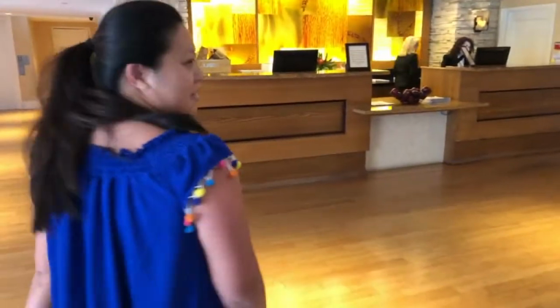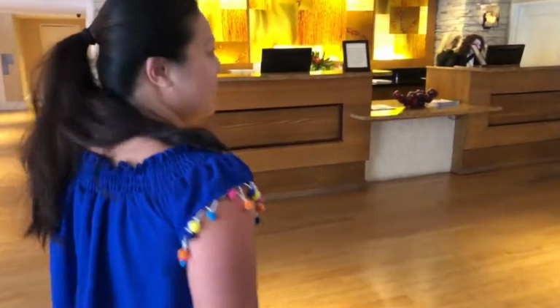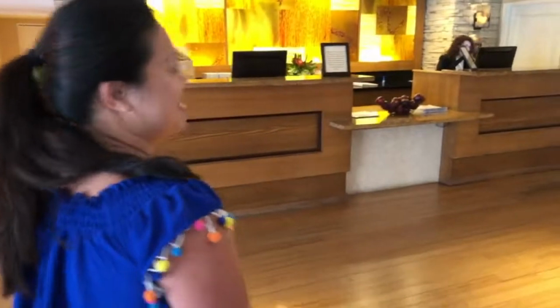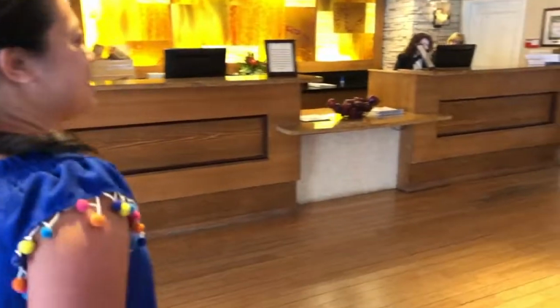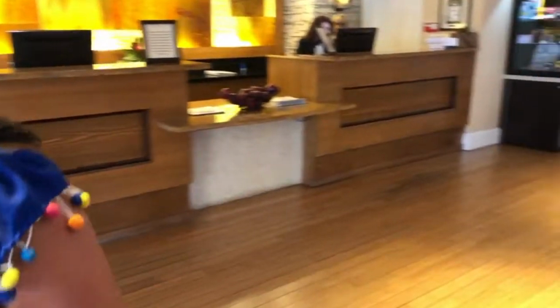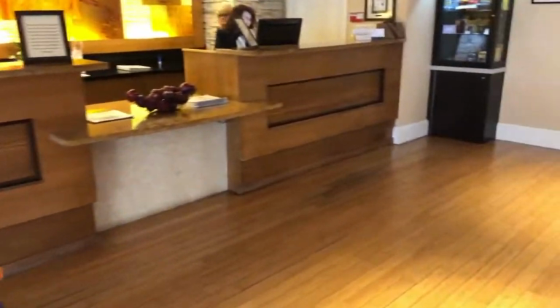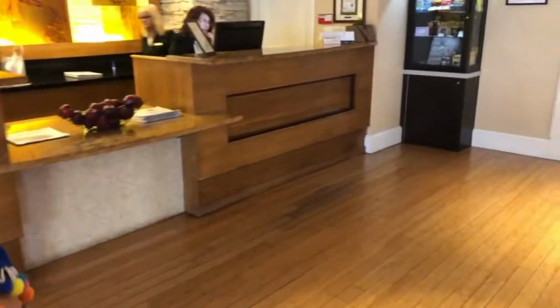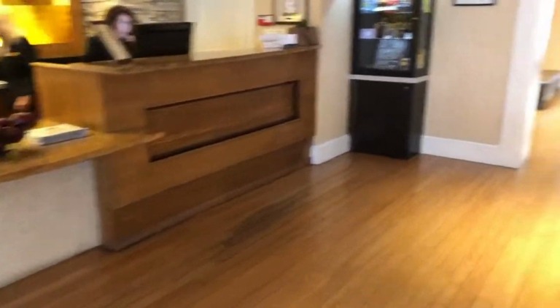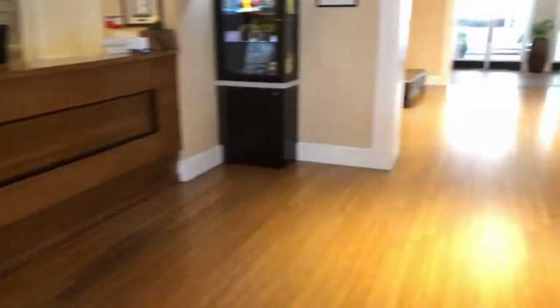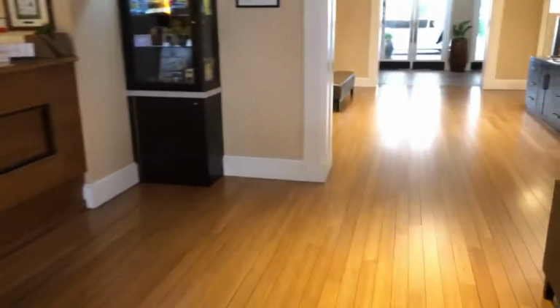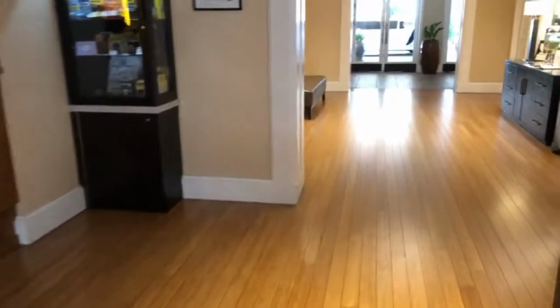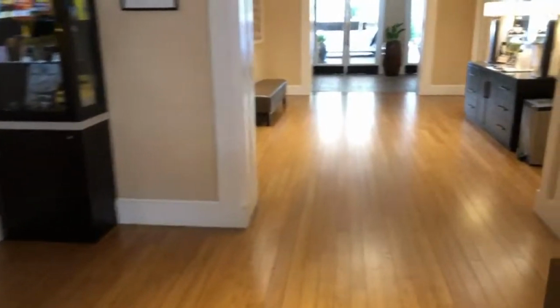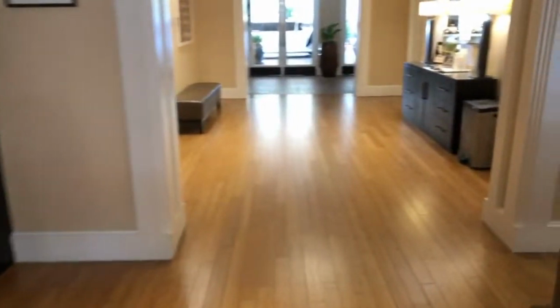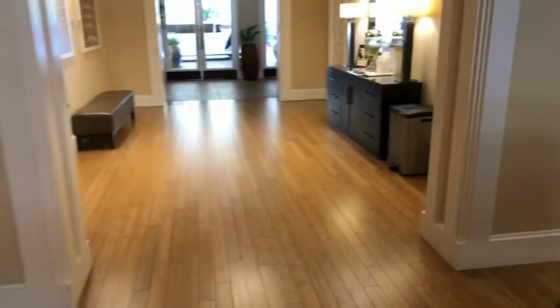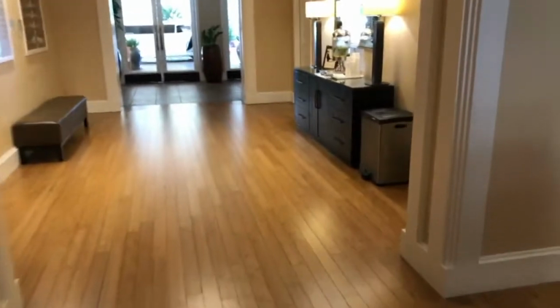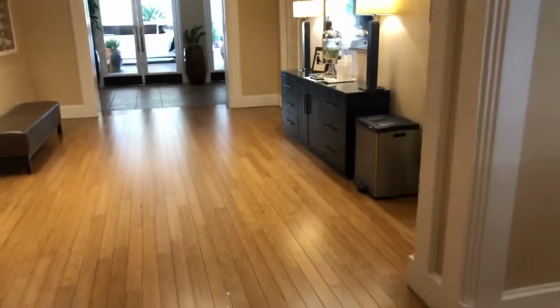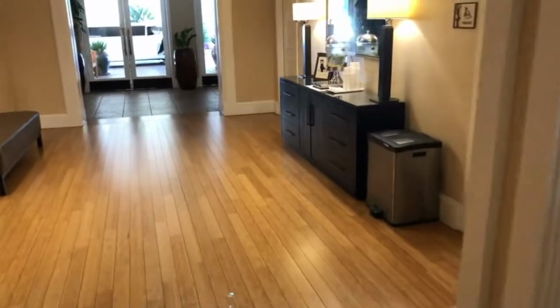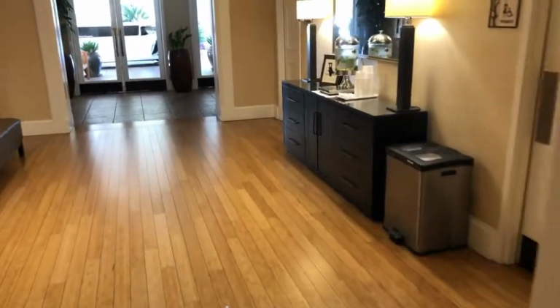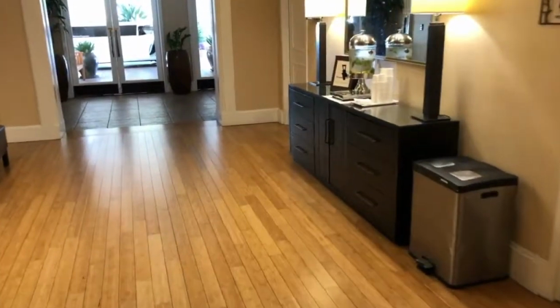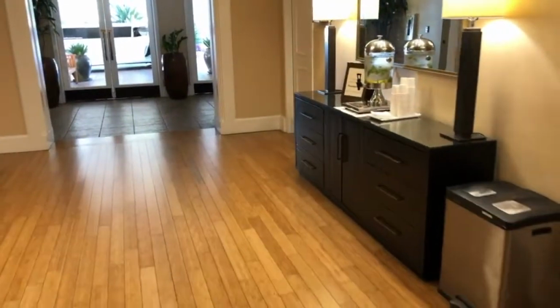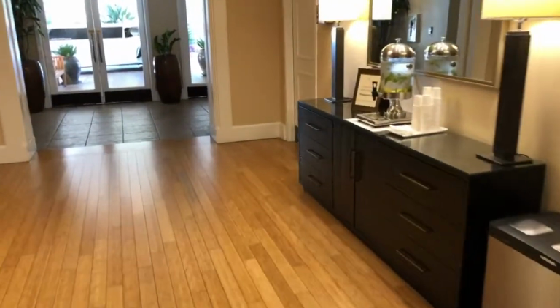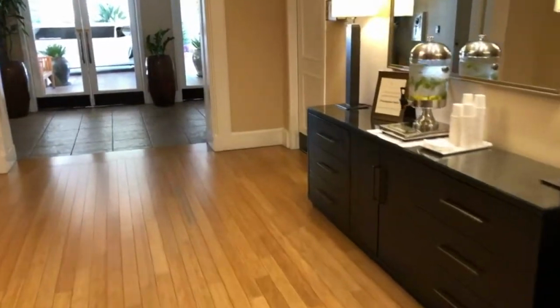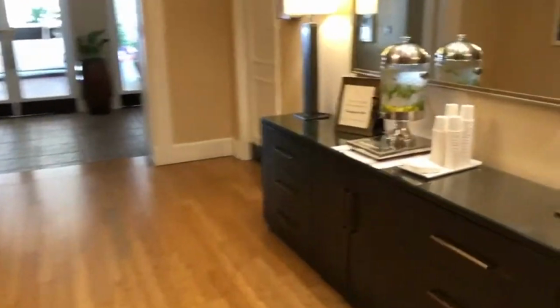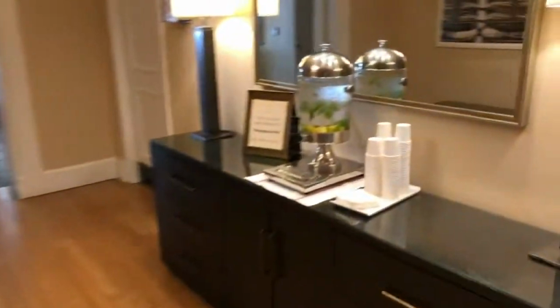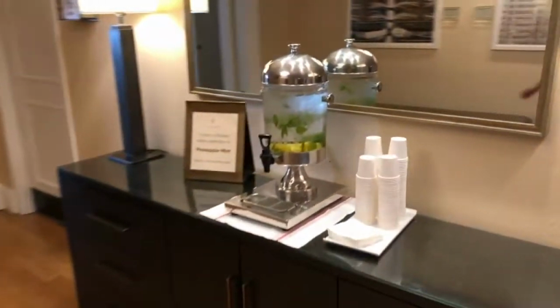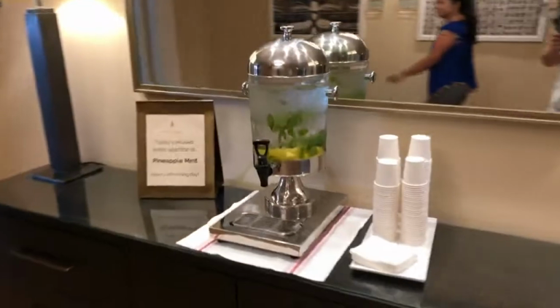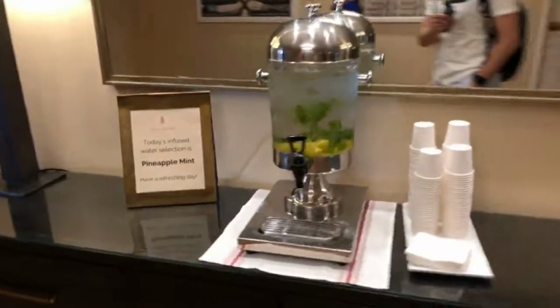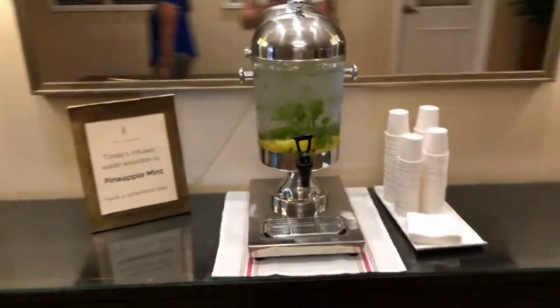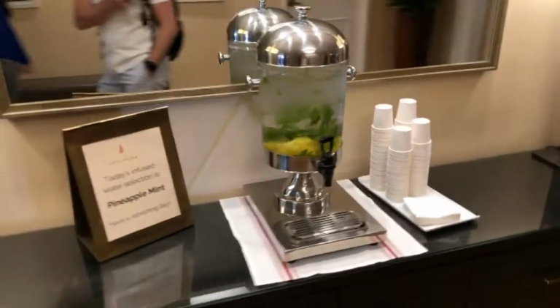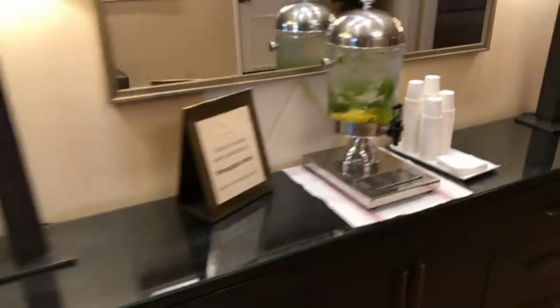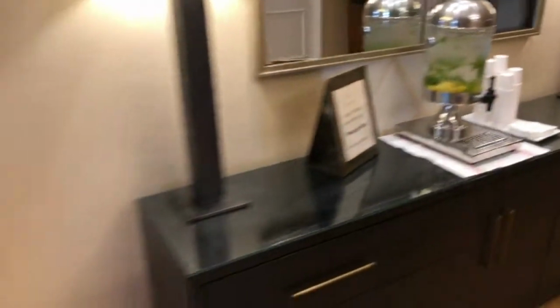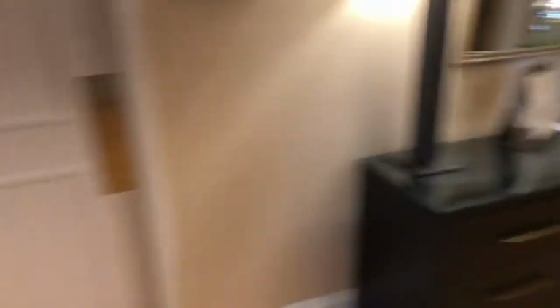Here's another entrance leading up toward the front of the hotel. They offer complimentary water at the front desk when you come in, which is a nice touch since it does get warm here in Los Gatos, California.